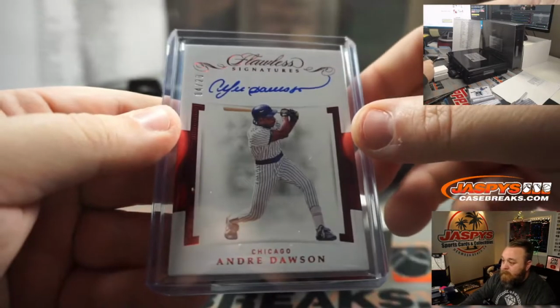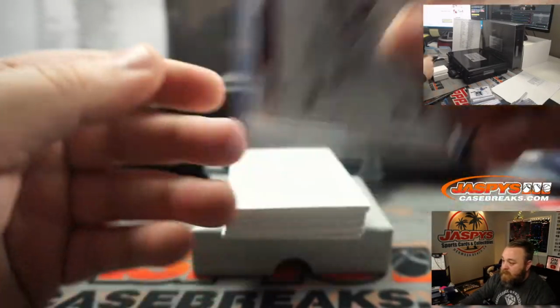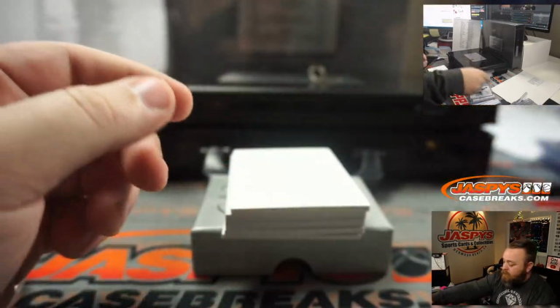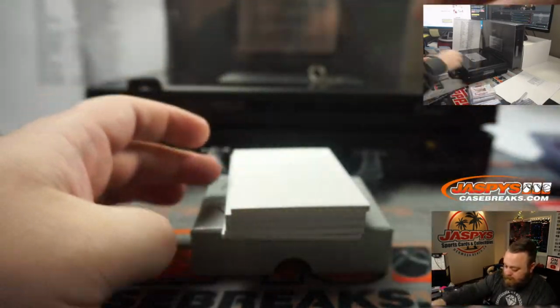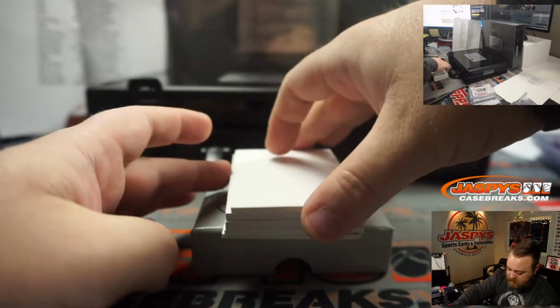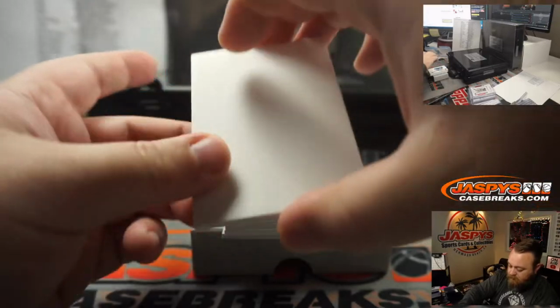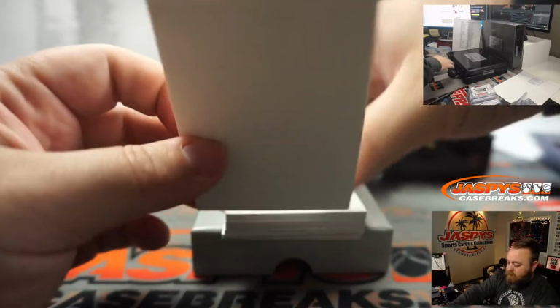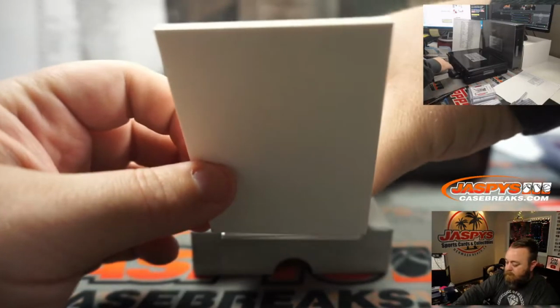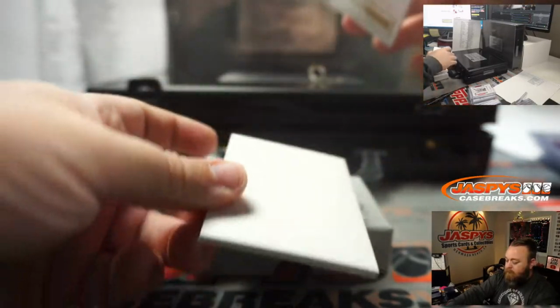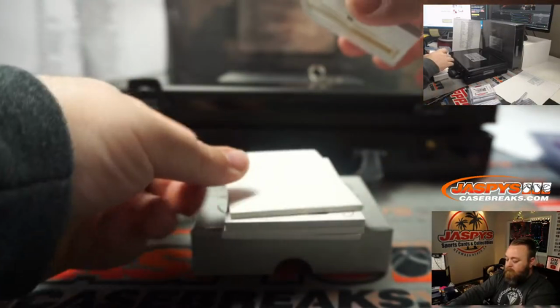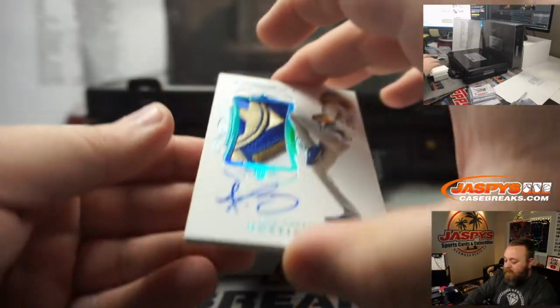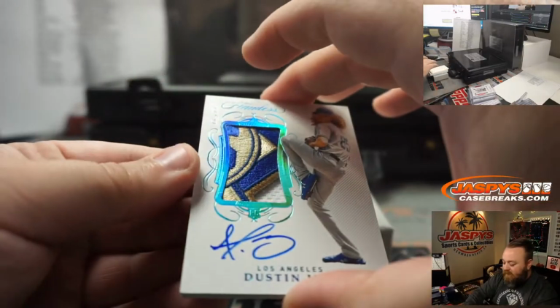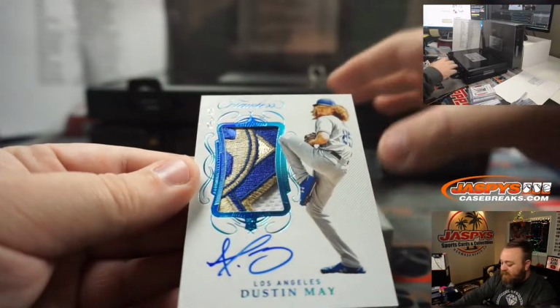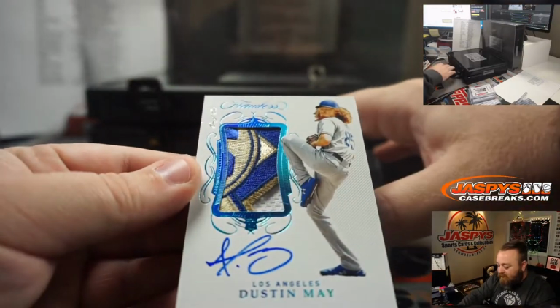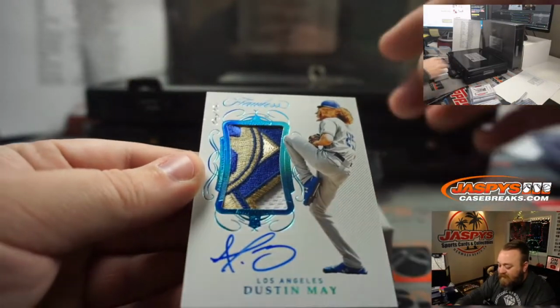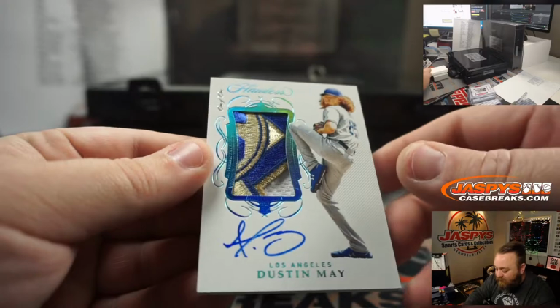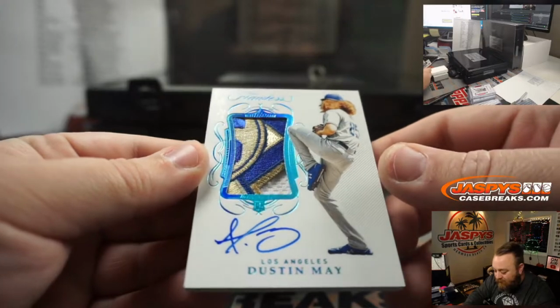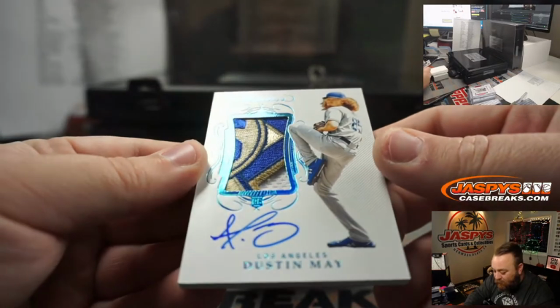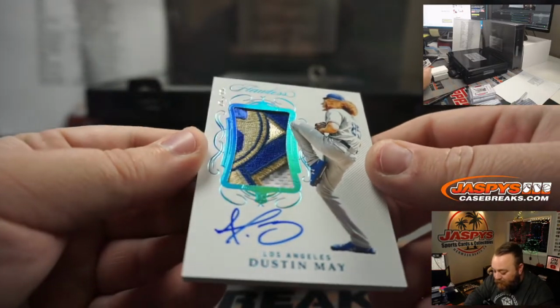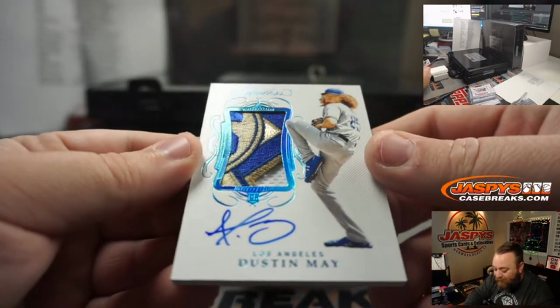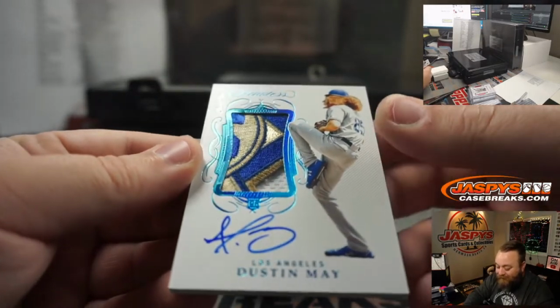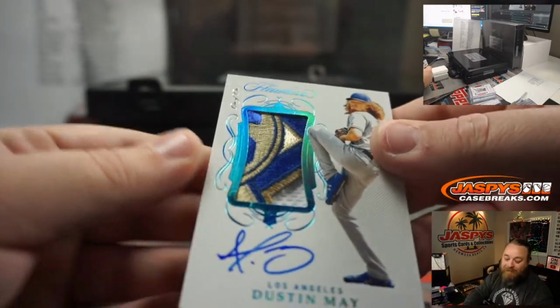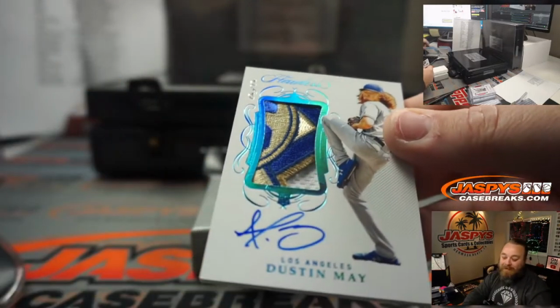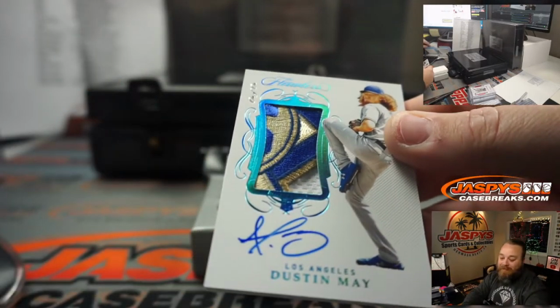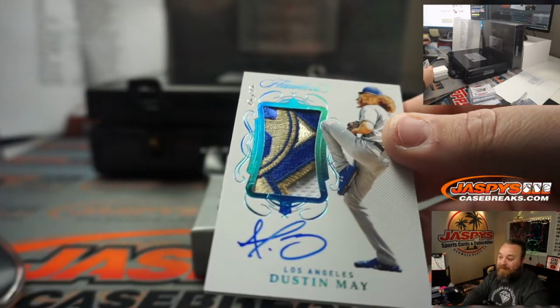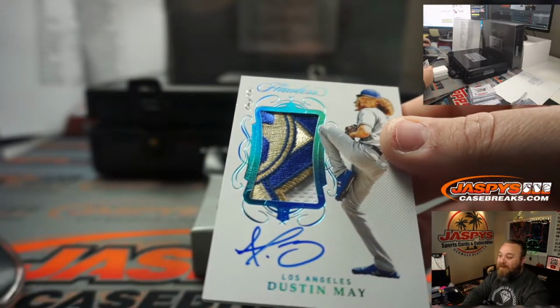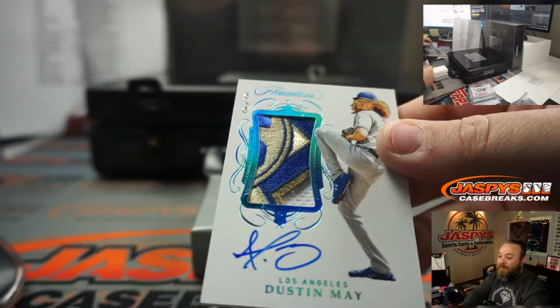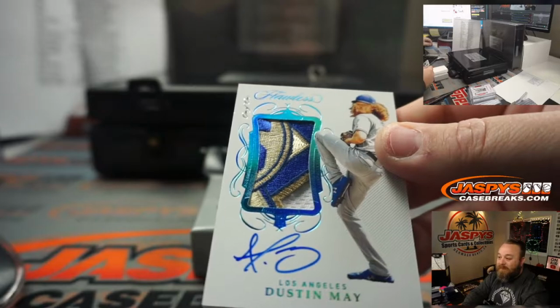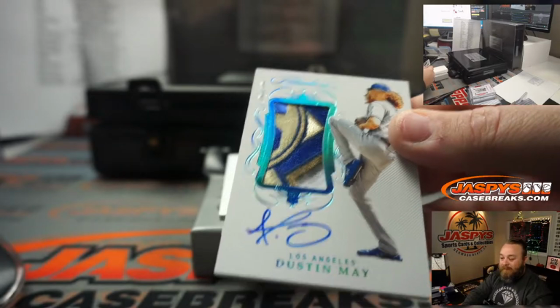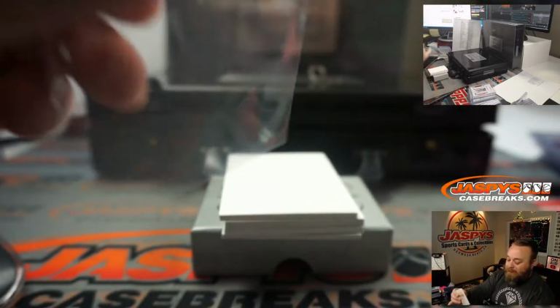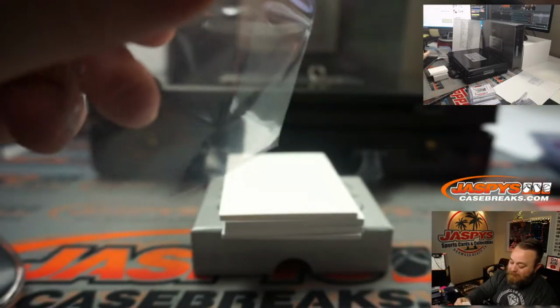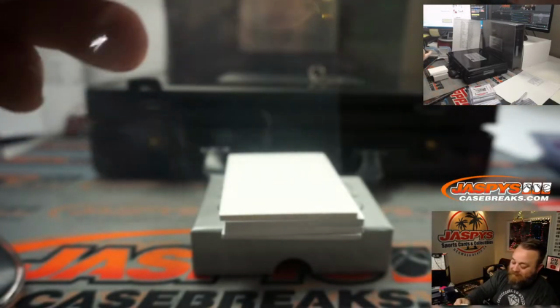Look at the patch on this — nice little Jackie Robinson Day patch, one of one. Dustin May going to the Dodgers — Josh Pruce.